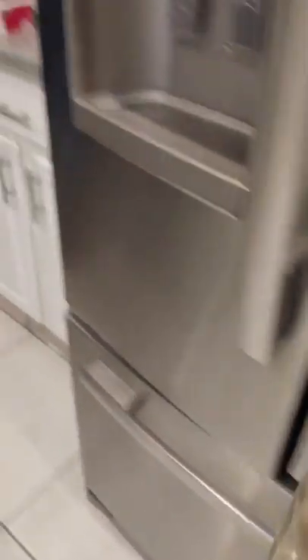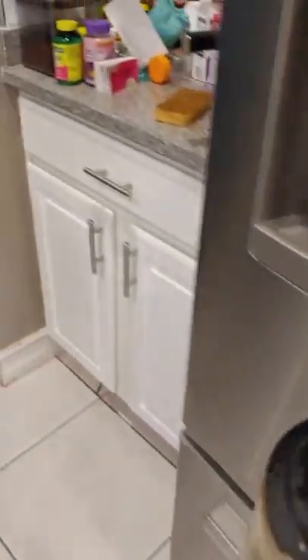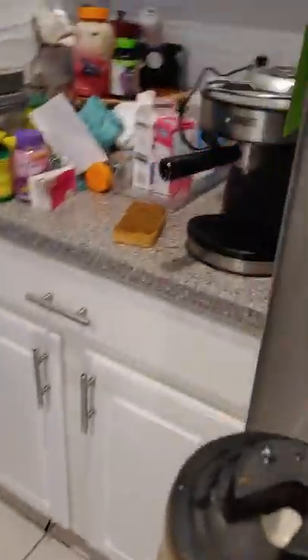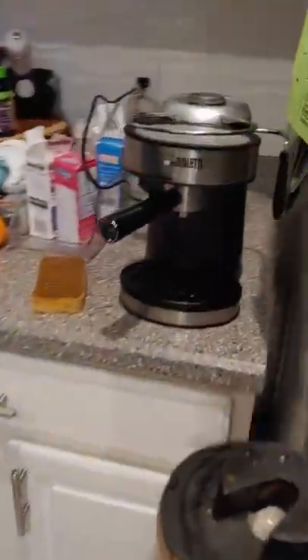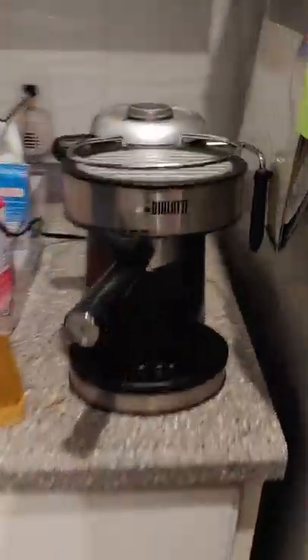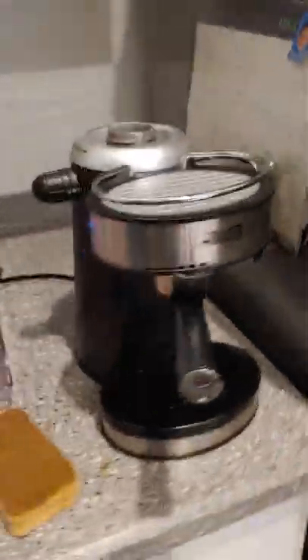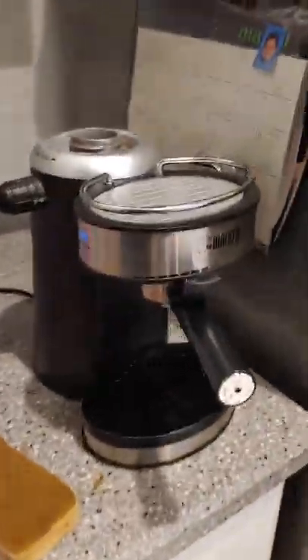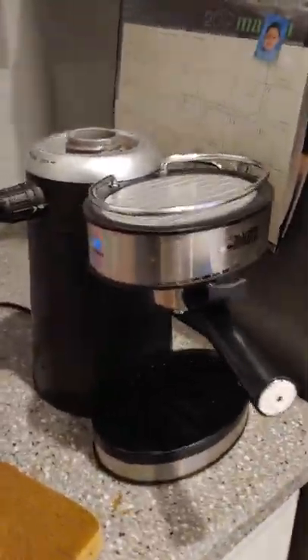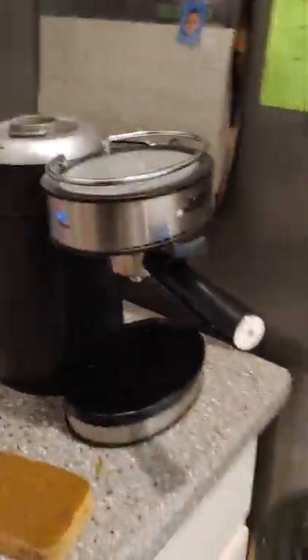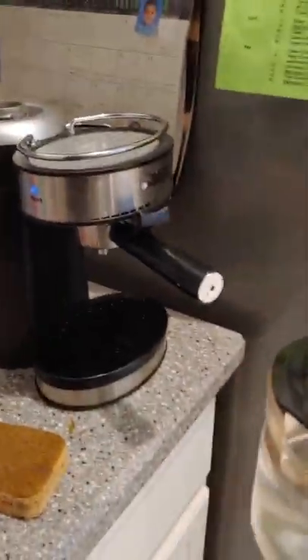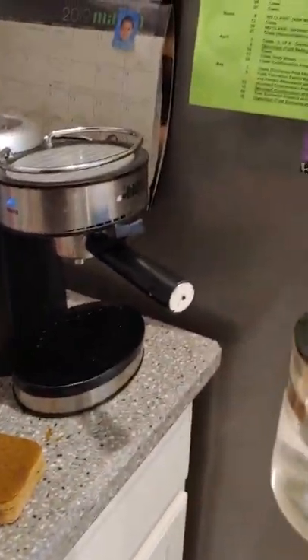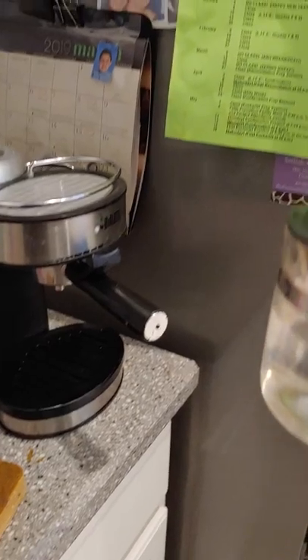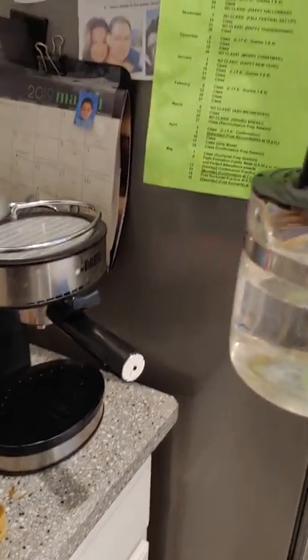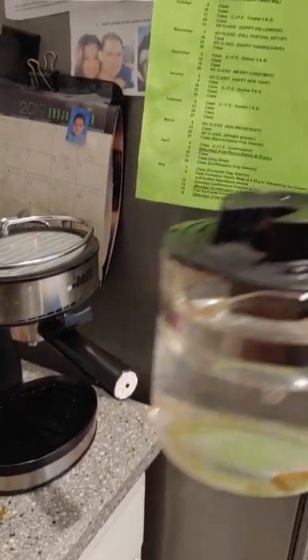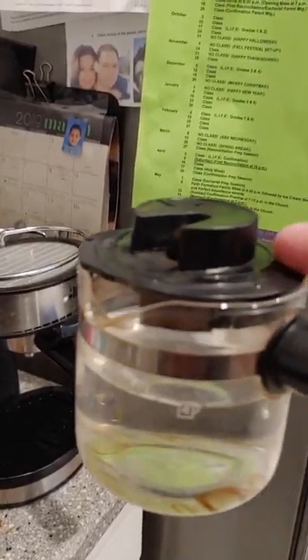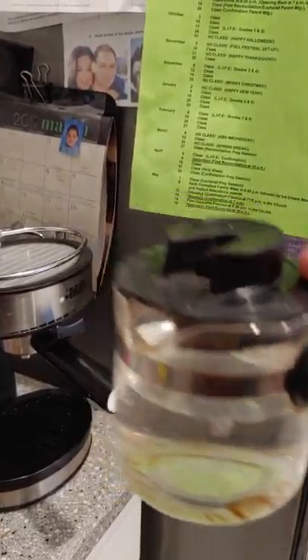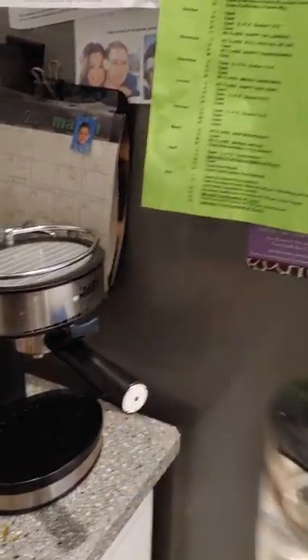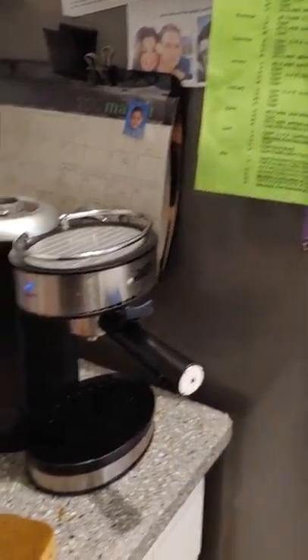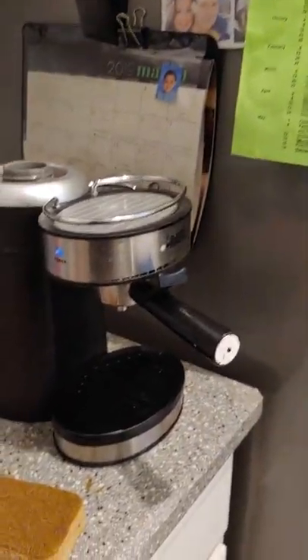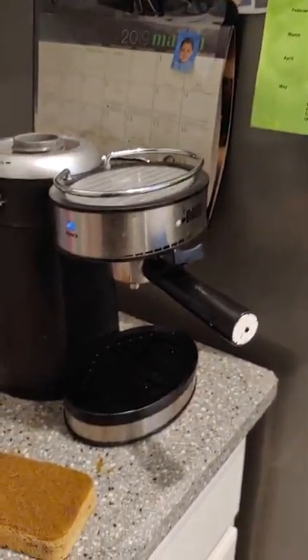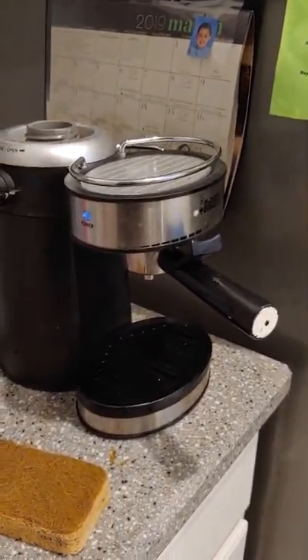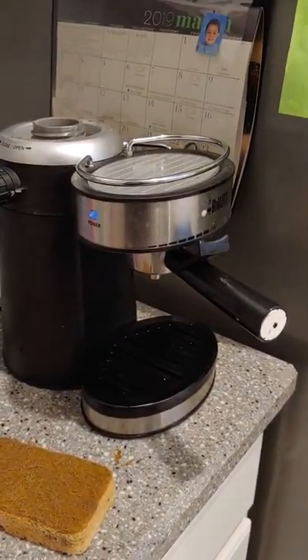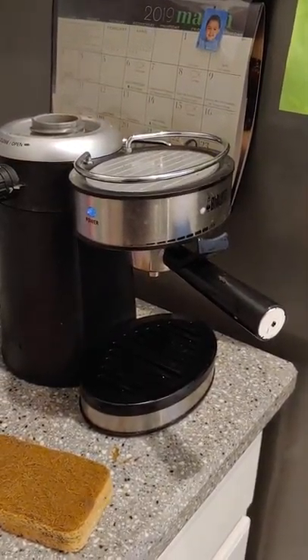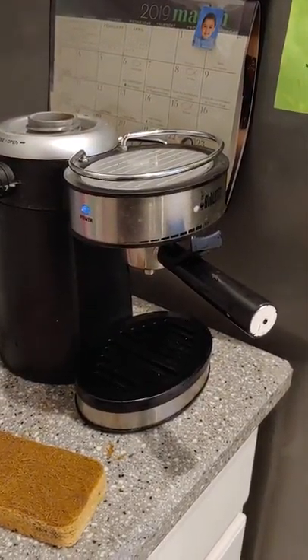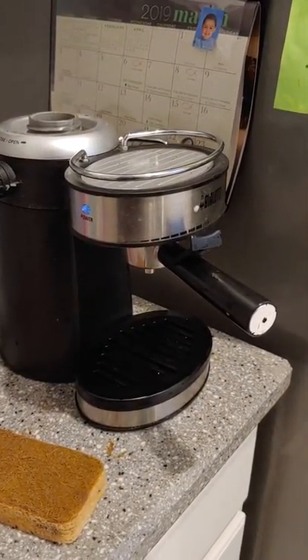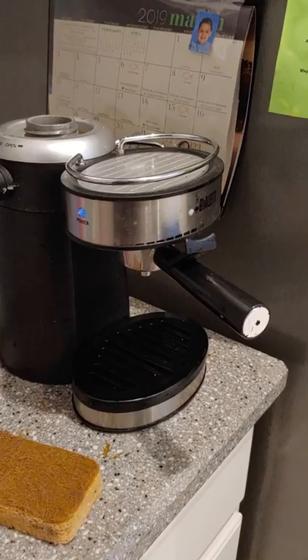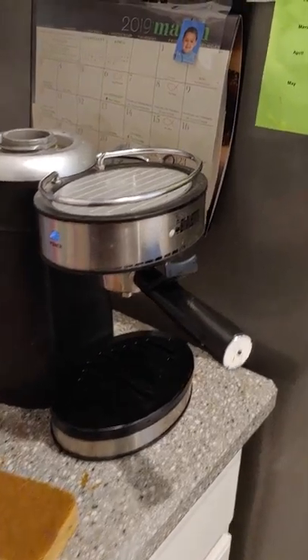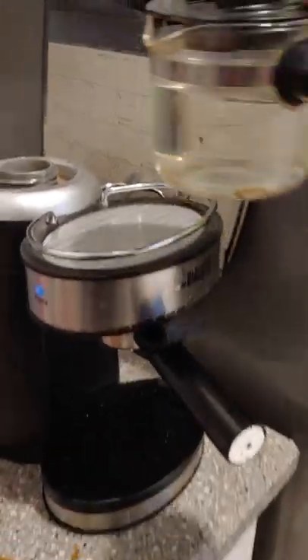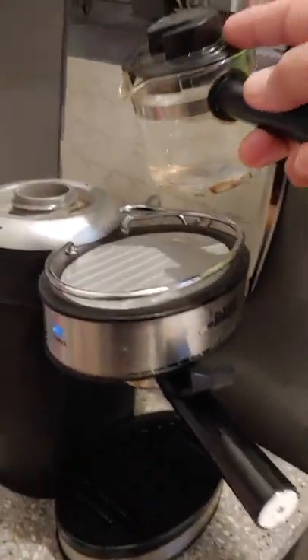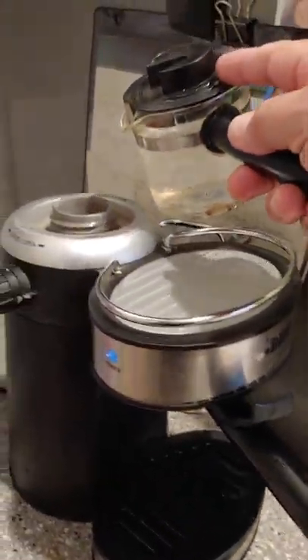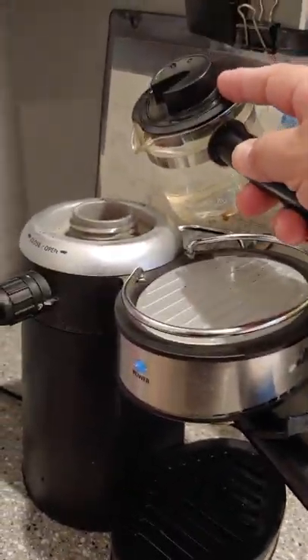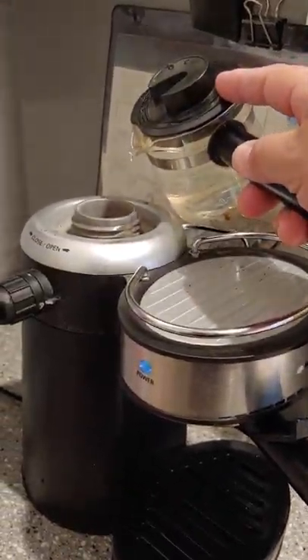We're going to unclog the coffee maker. You put in two cups of water normally and it's only putting out one and a half cups, and then it steams up because it's clogged.